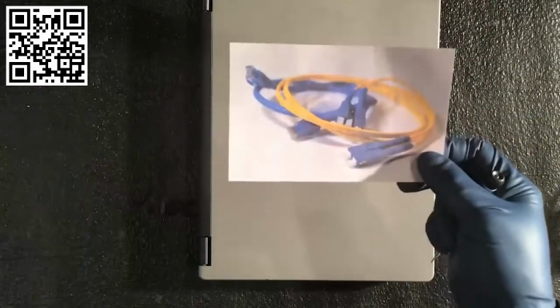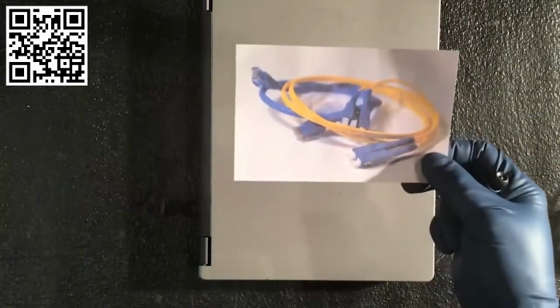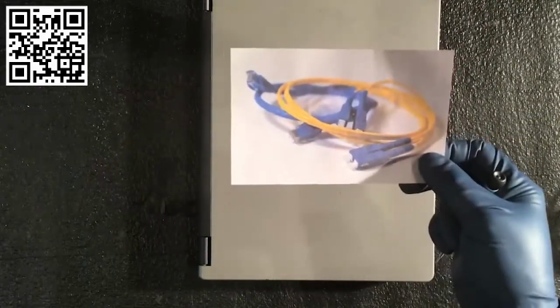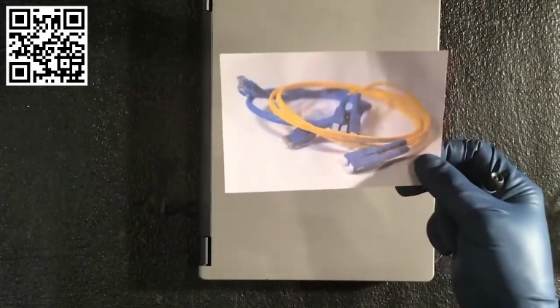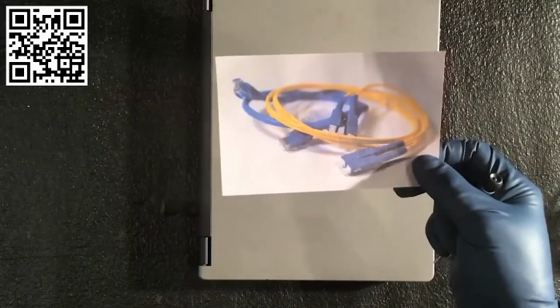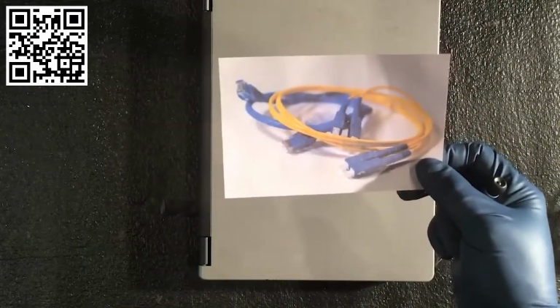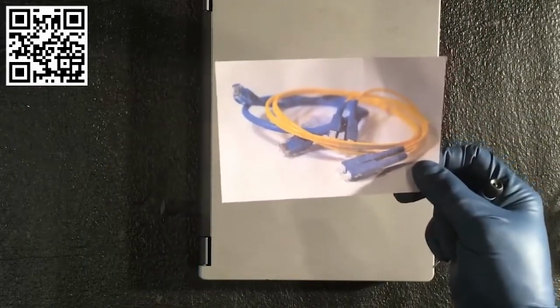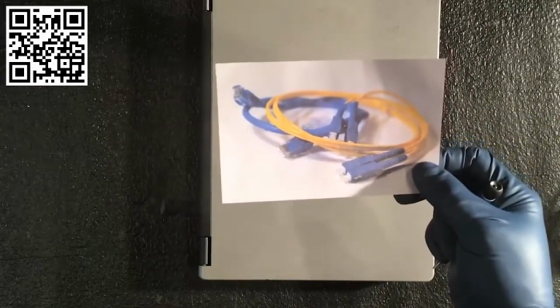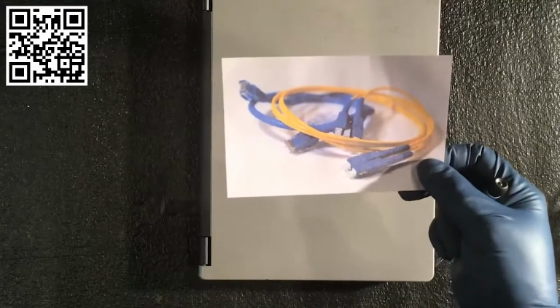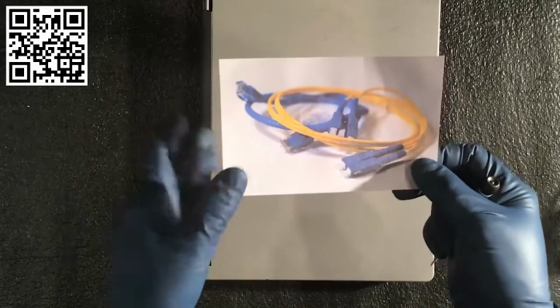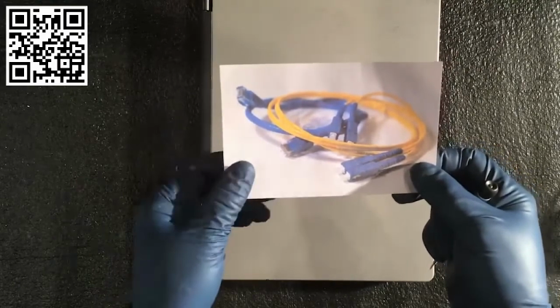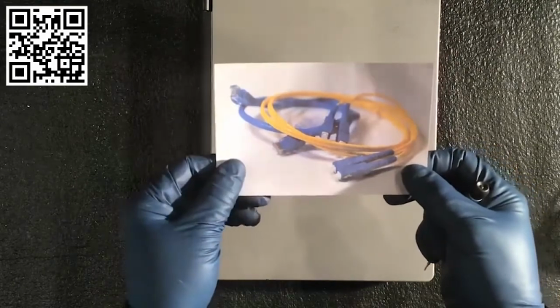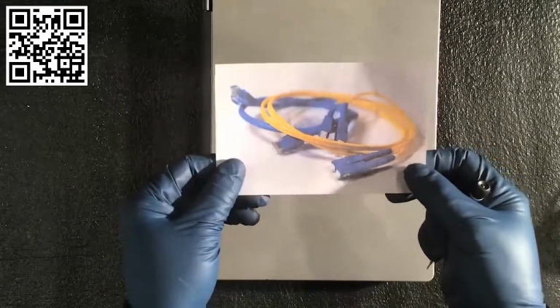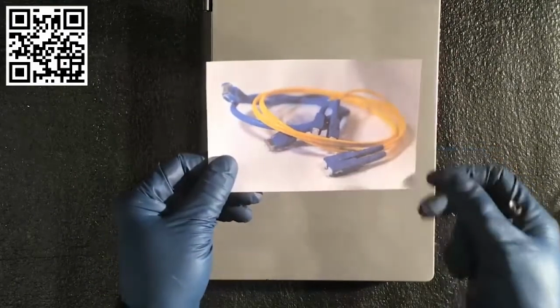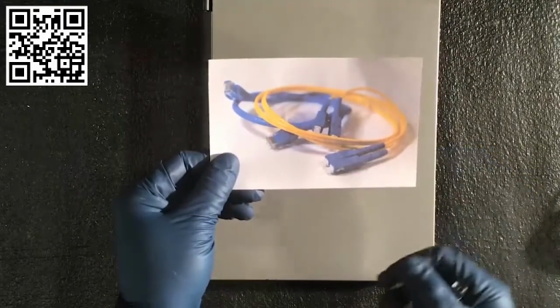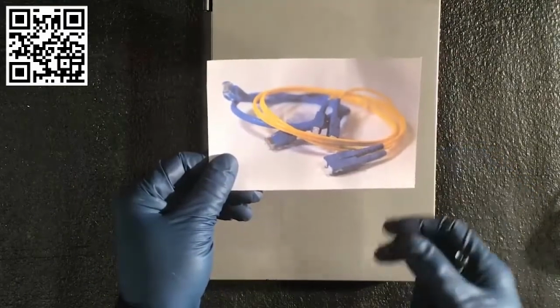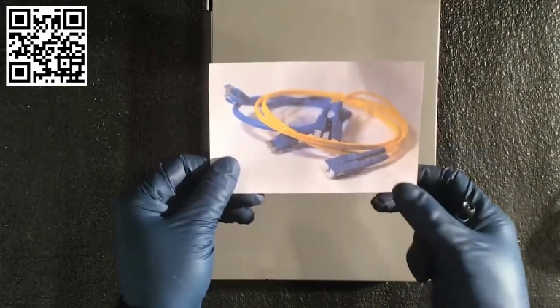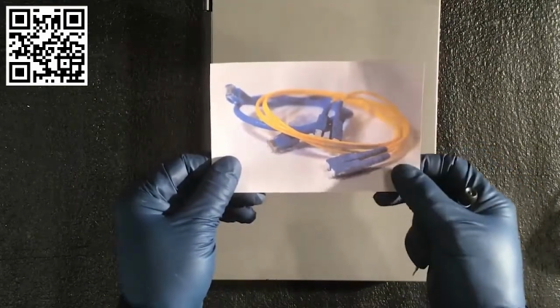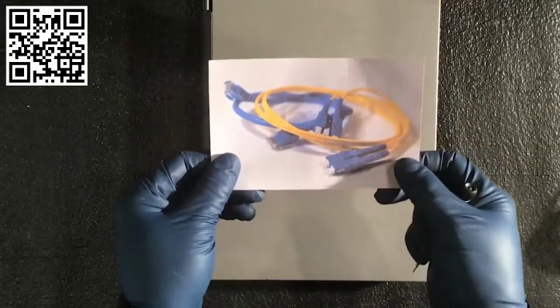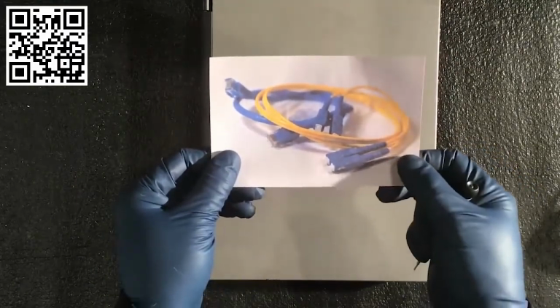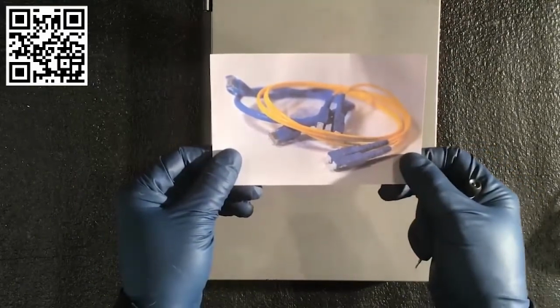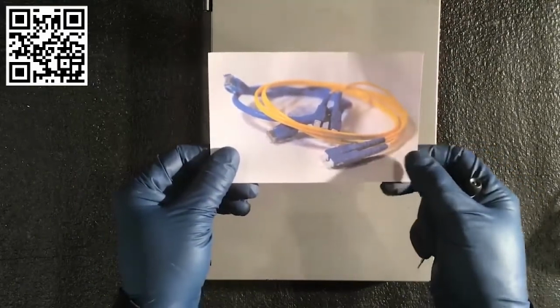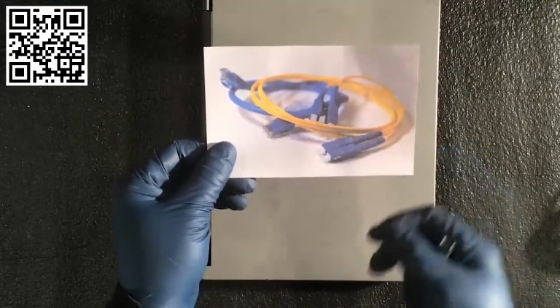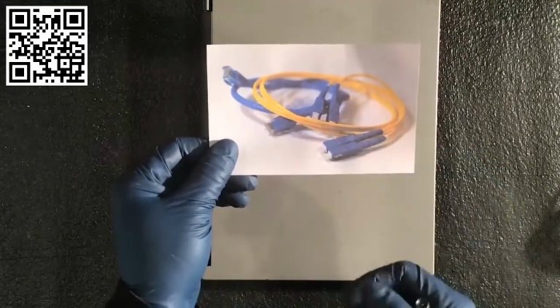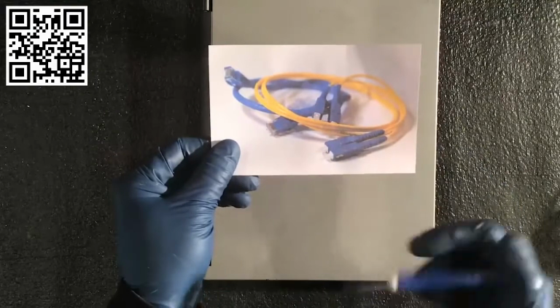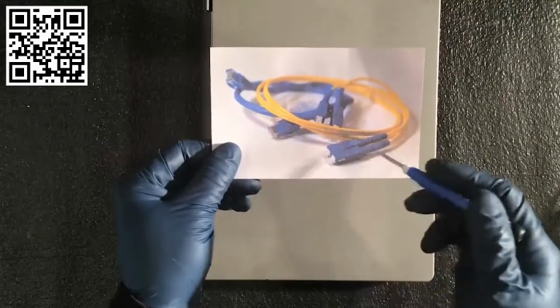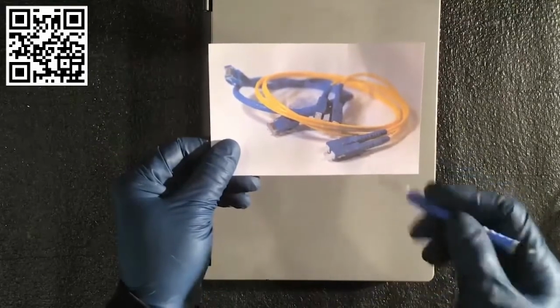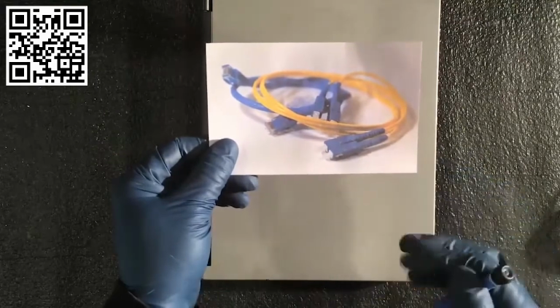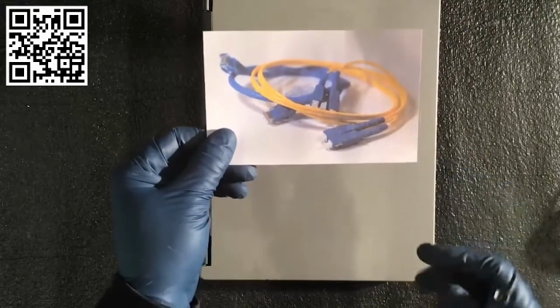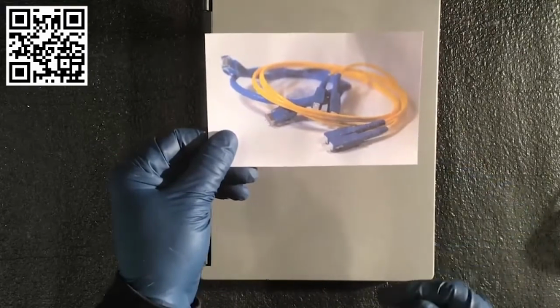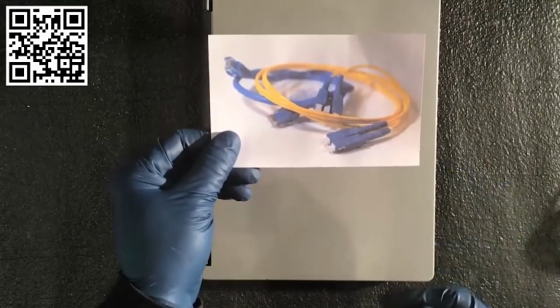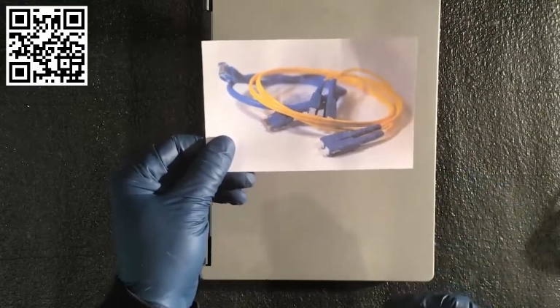I recommend that if you're going to stay working in the IT field once you've got your CompTIA certification, look at some networking security enhancements and also look at some fiber optic installation training.